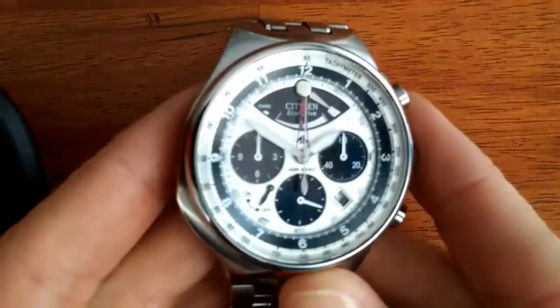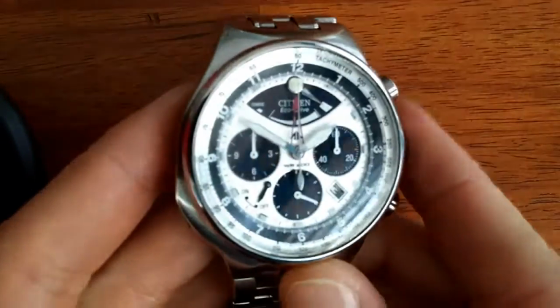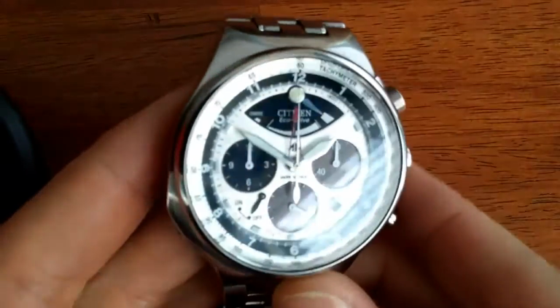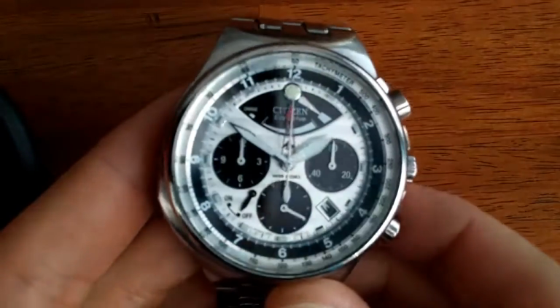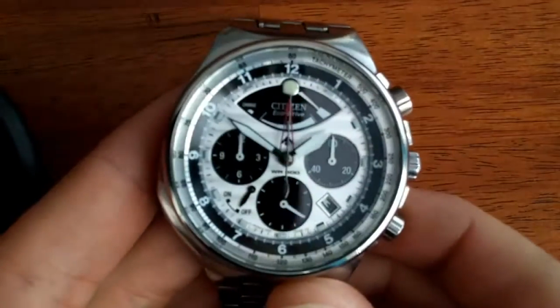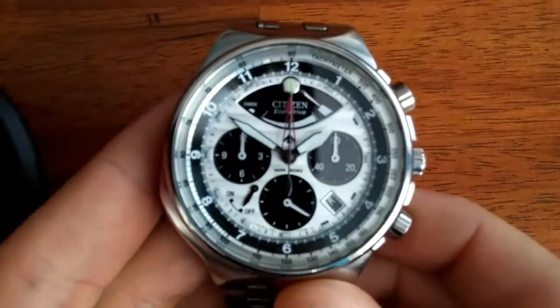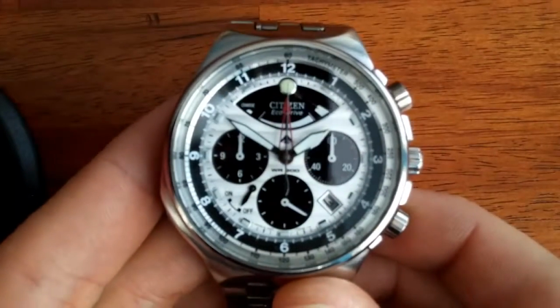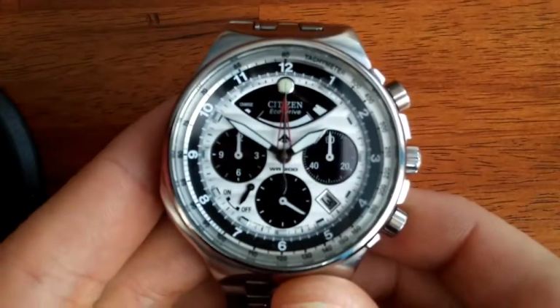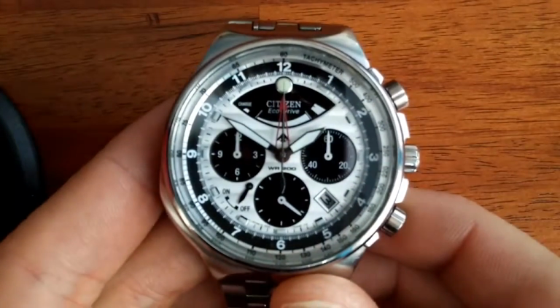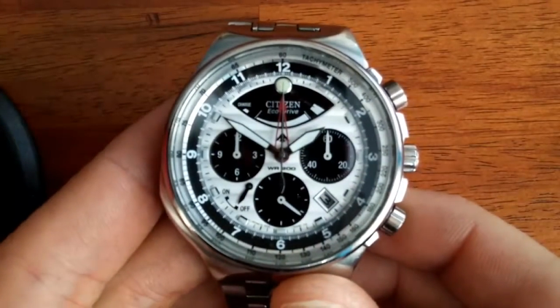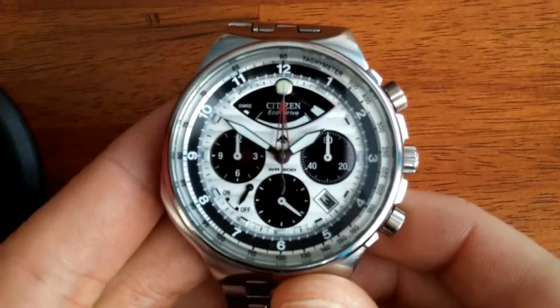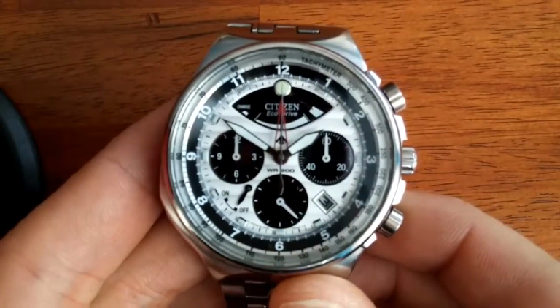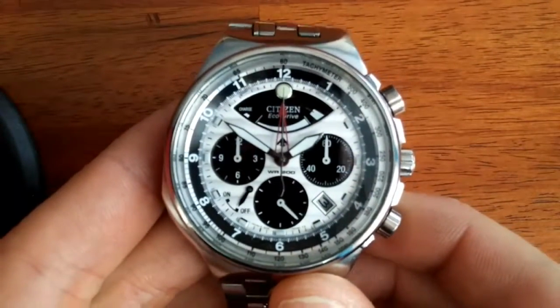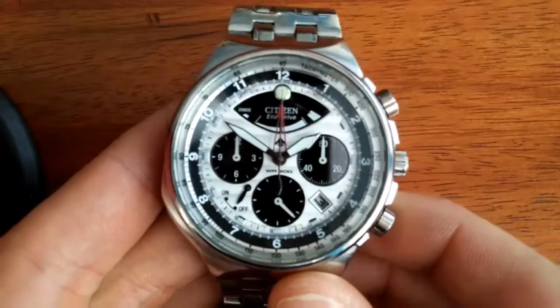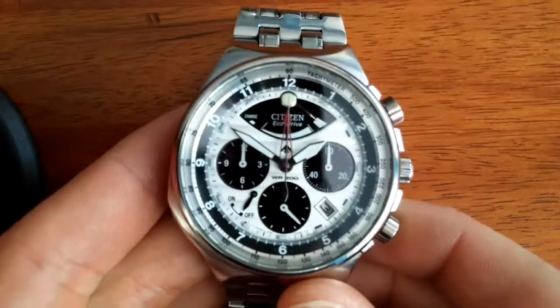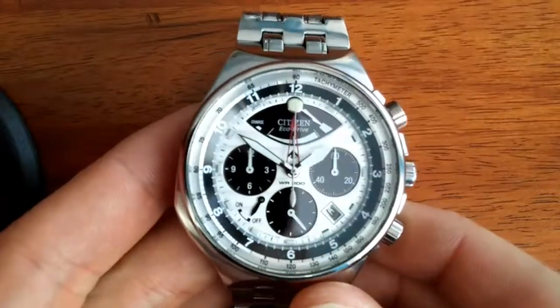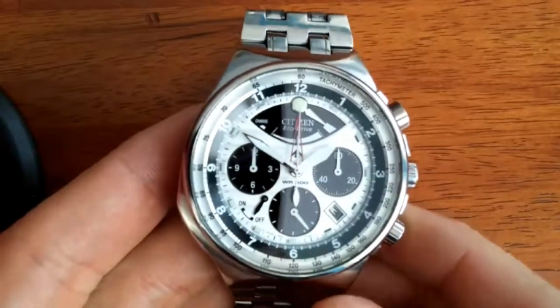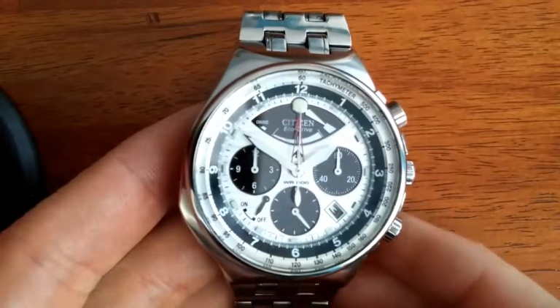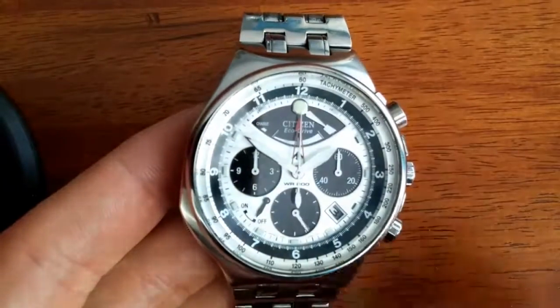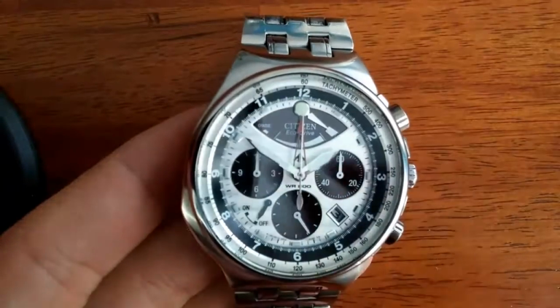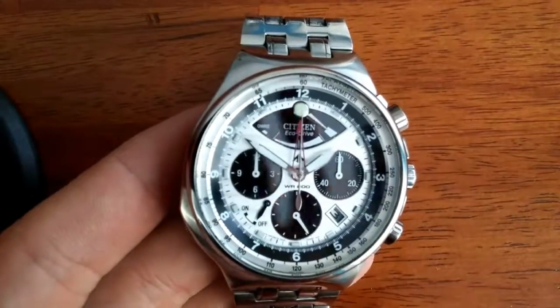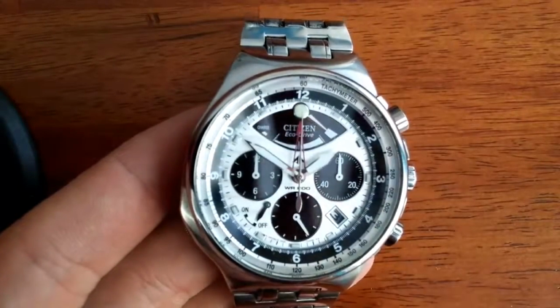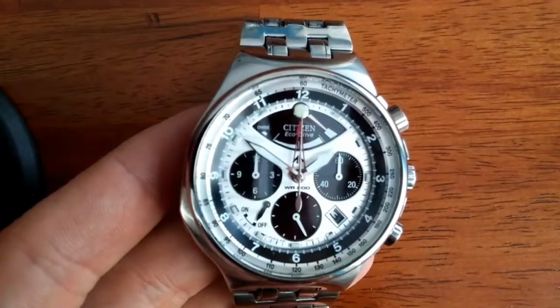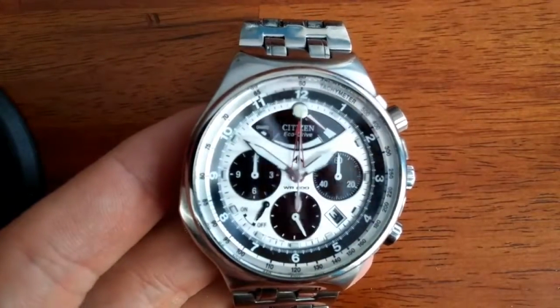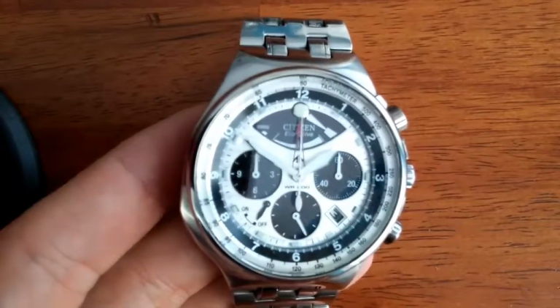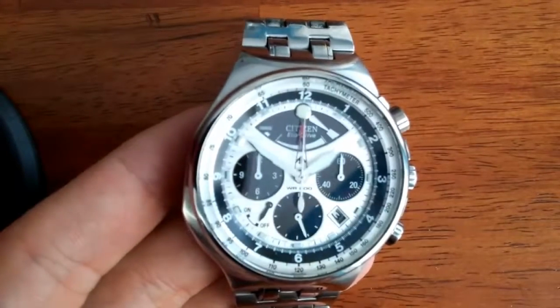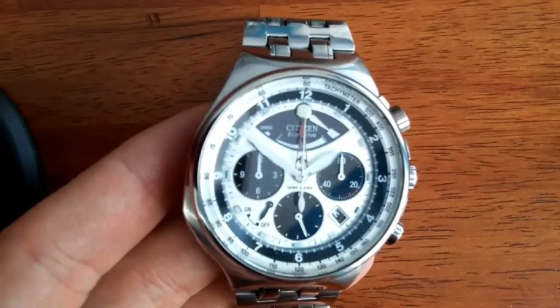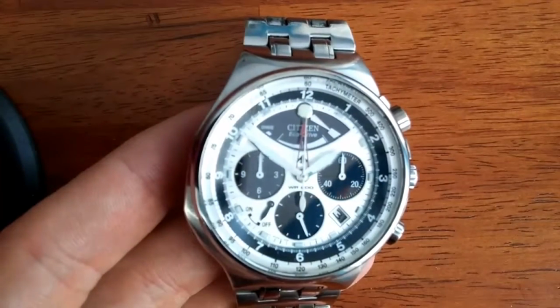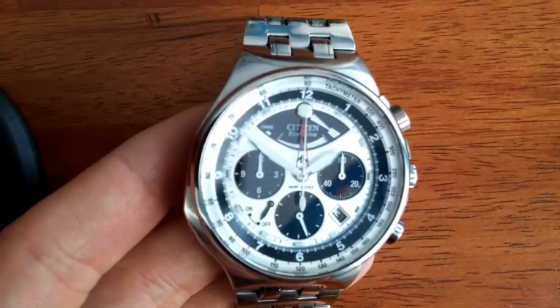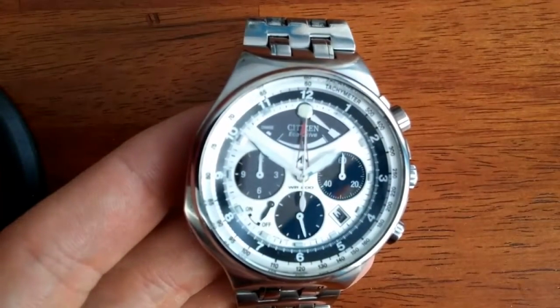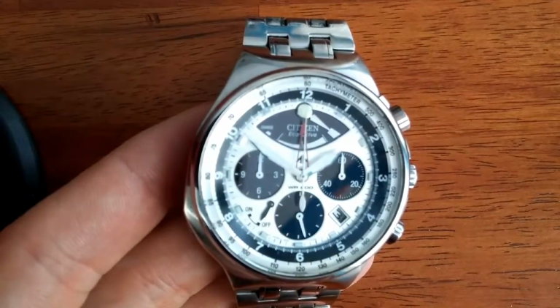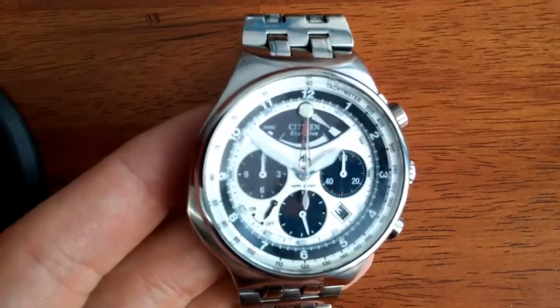It is a Citizen Promaster — high quality, water resistant 200 meters, chronograph, alarm, date.